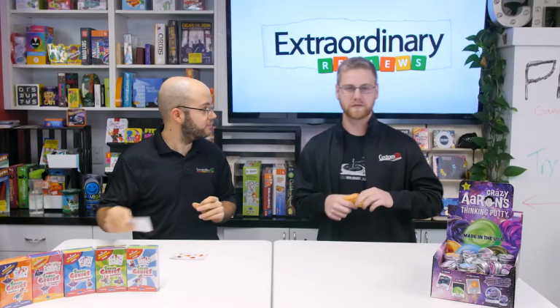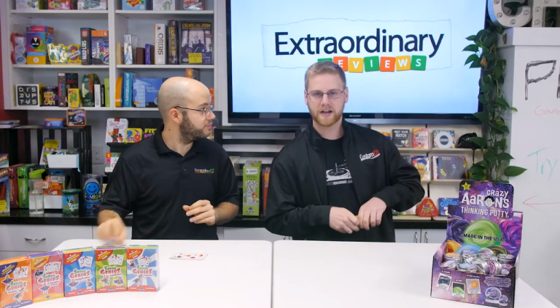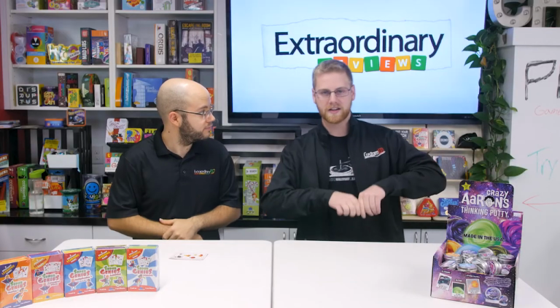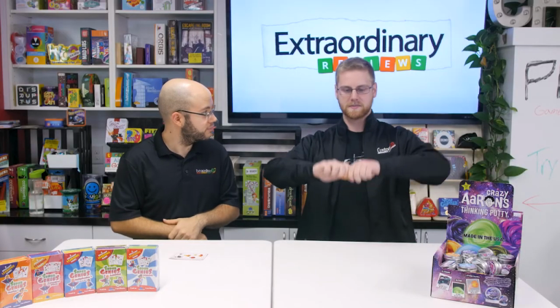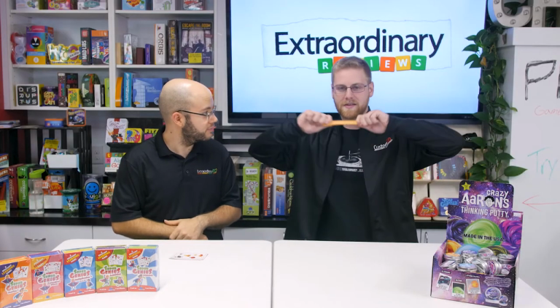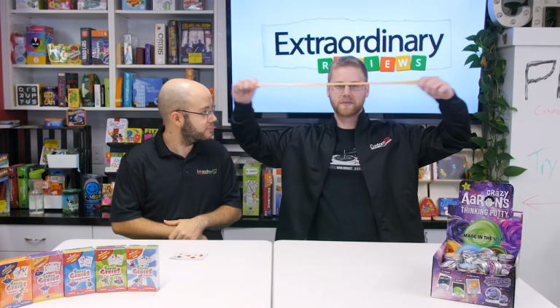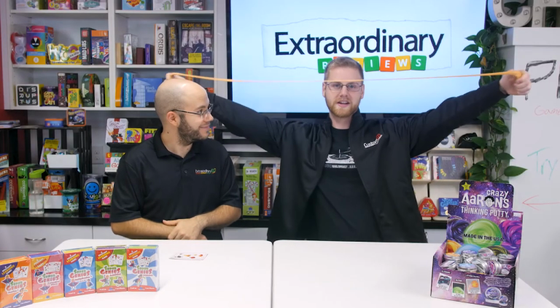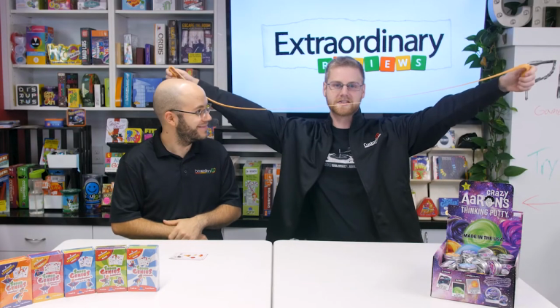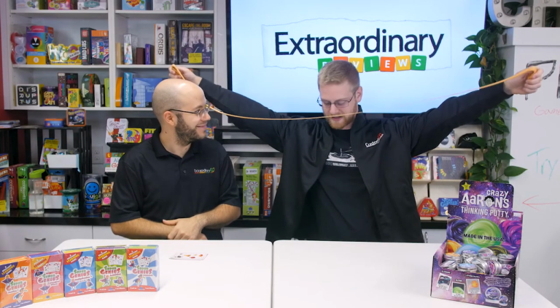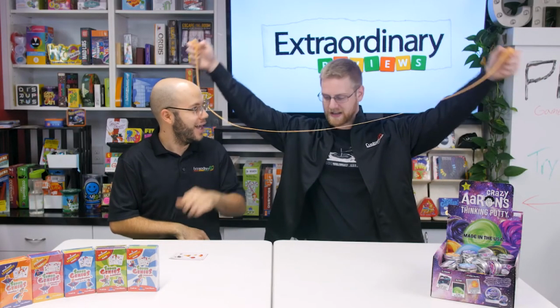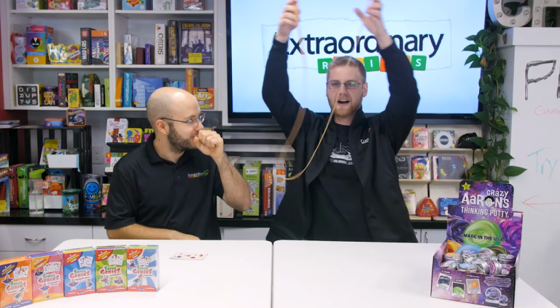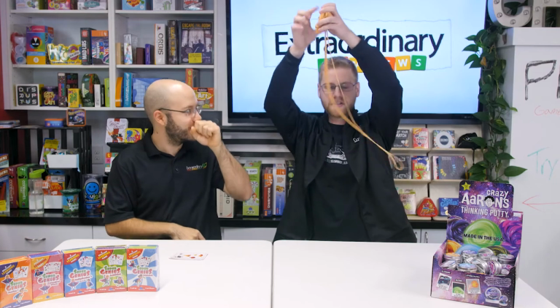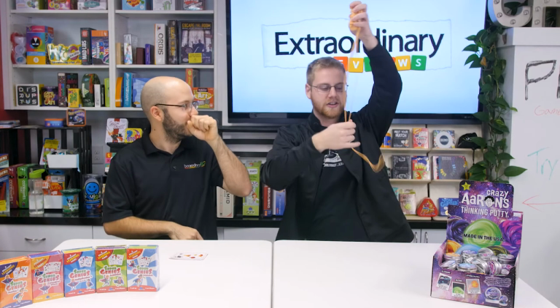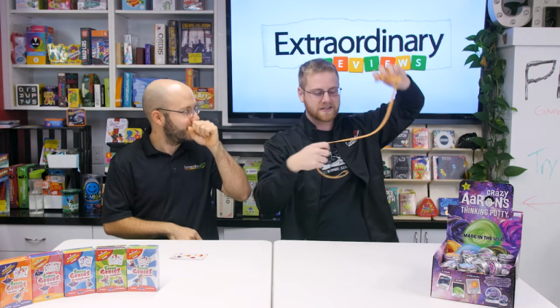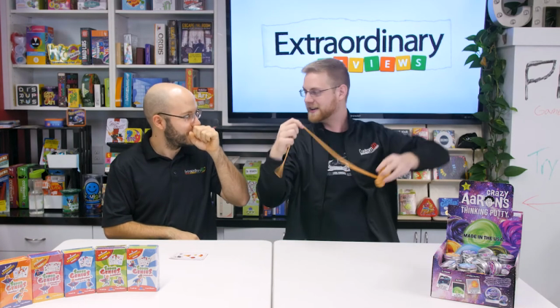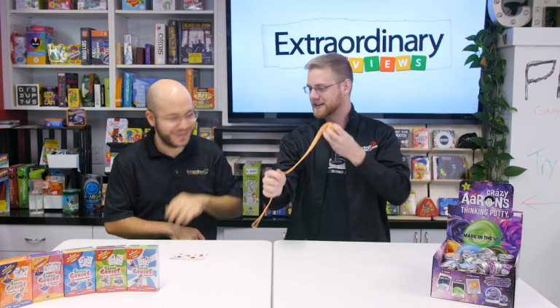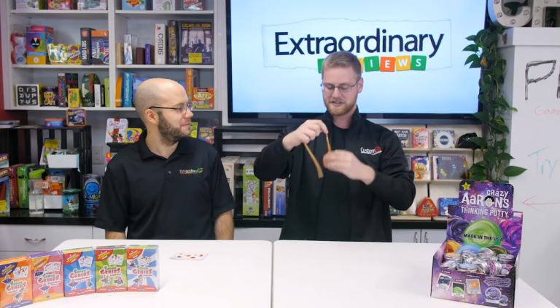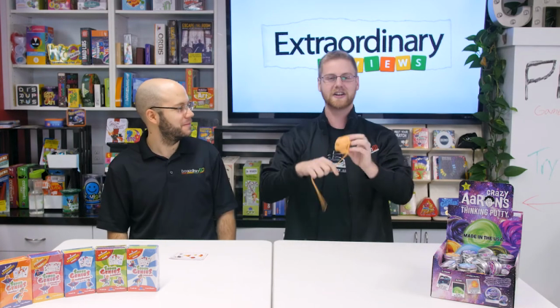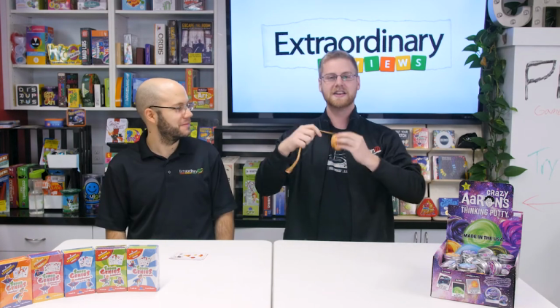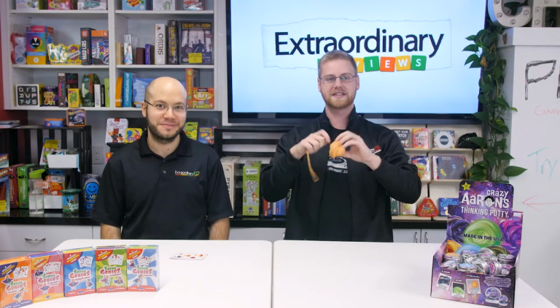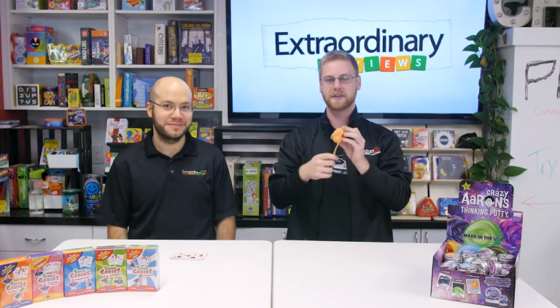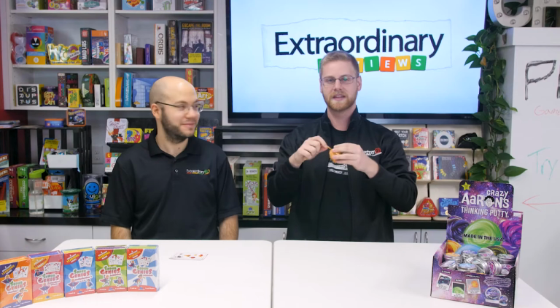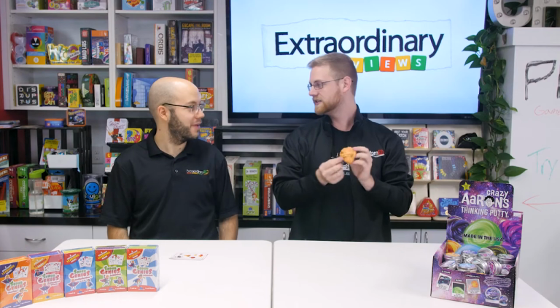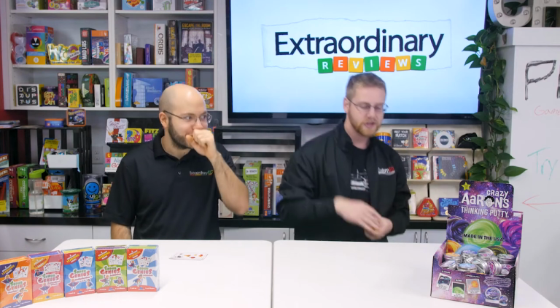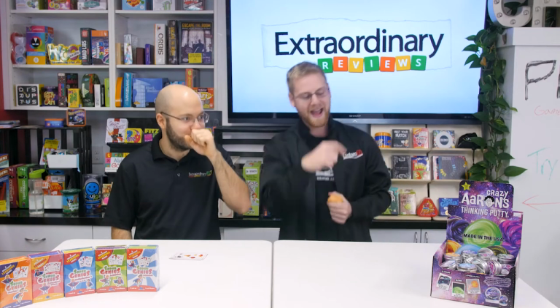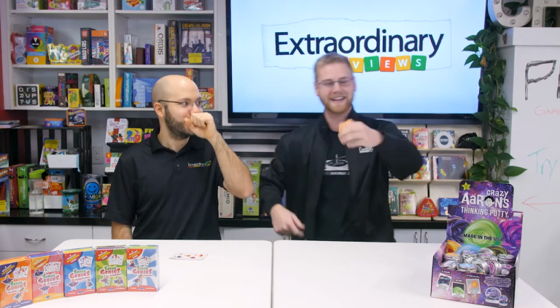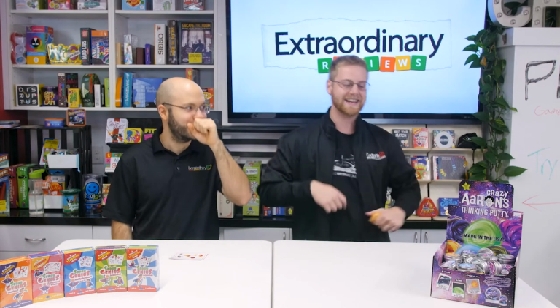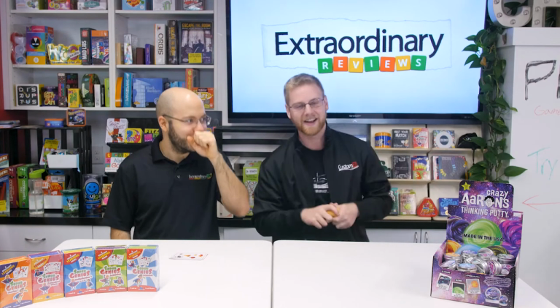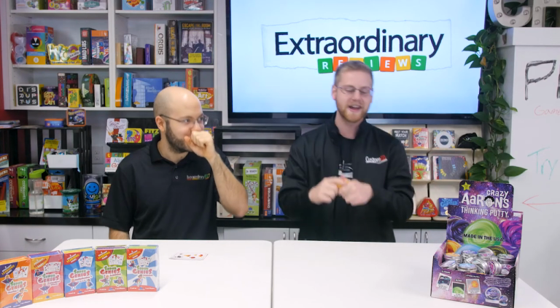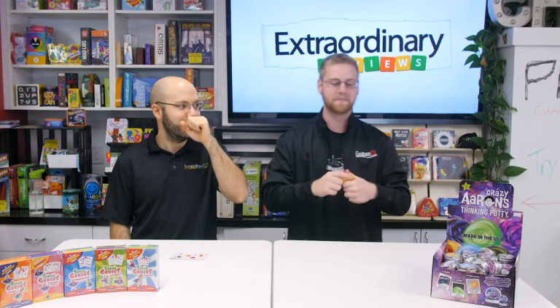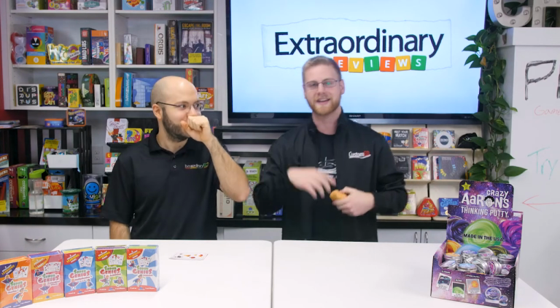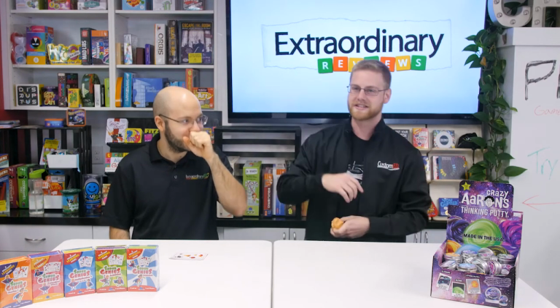So for the whole time Doug's been speaking, I've been playing with Crazy Aaron's Thinking Putty. Once you get it in your hands, you can't stop playing with it. Doug, you can bounce it, knead it, tear it, stretch it, pop it, twist it.